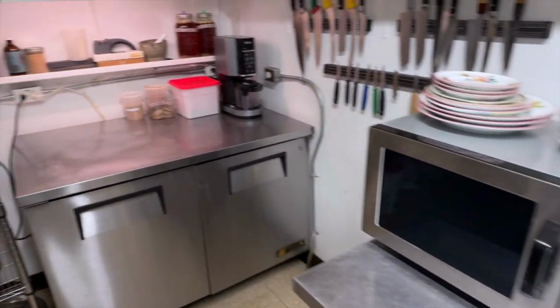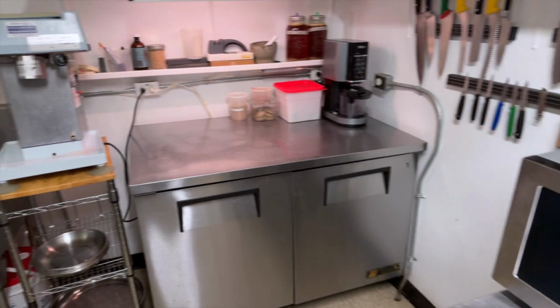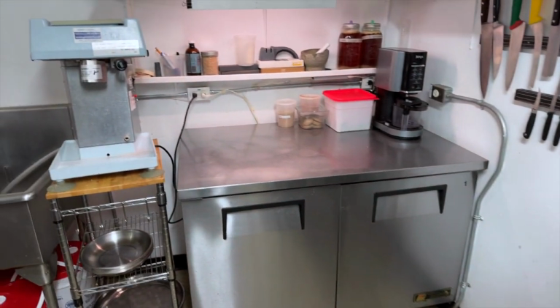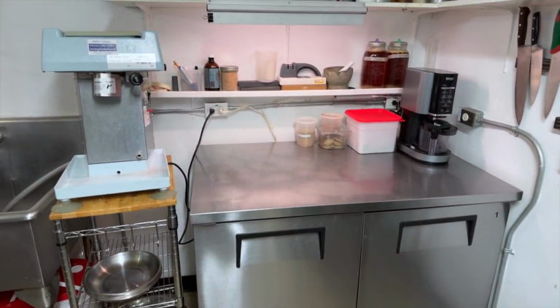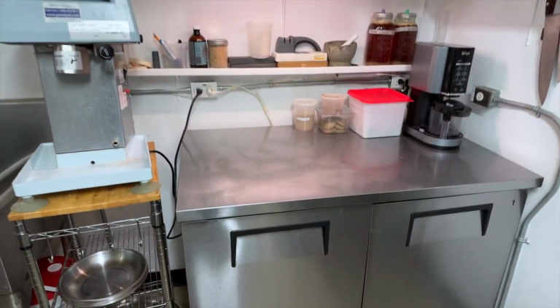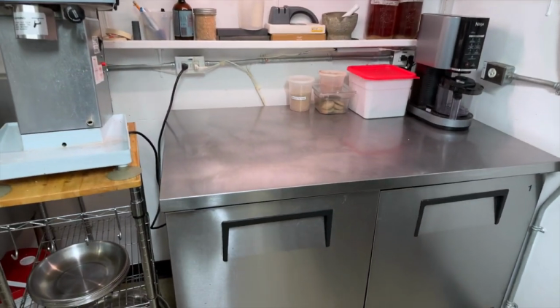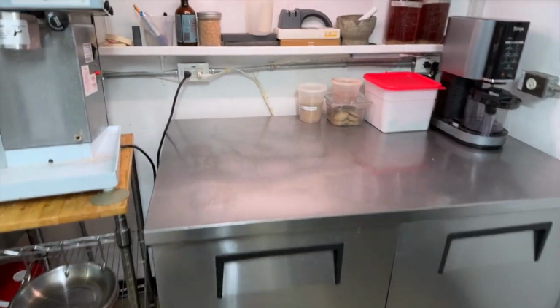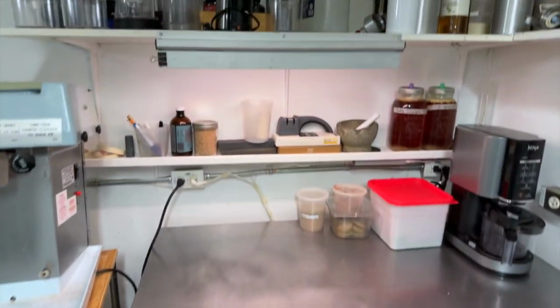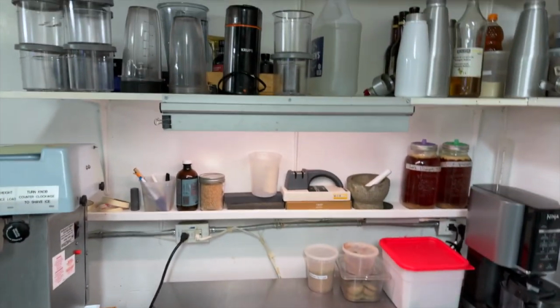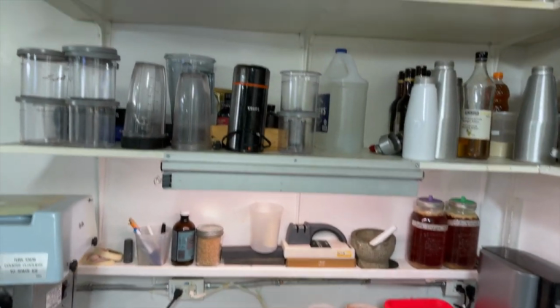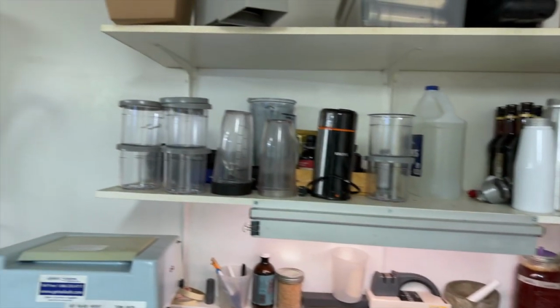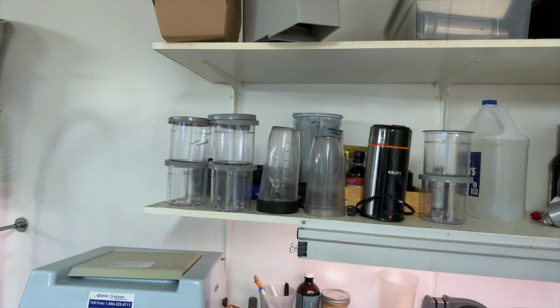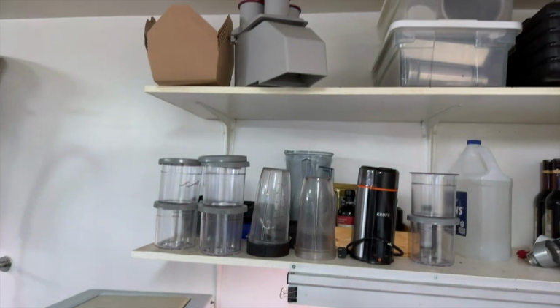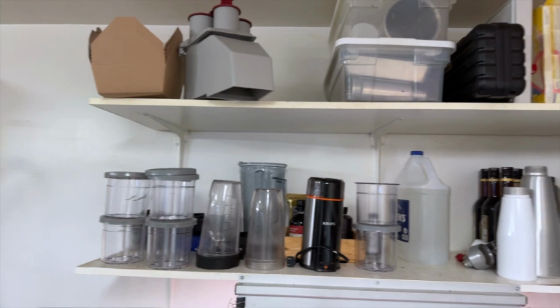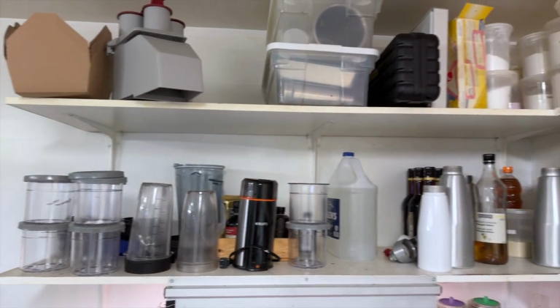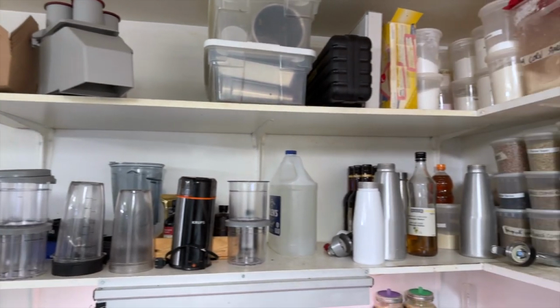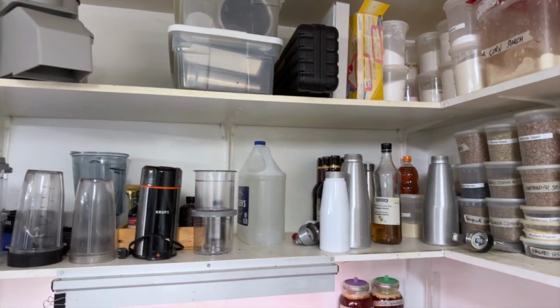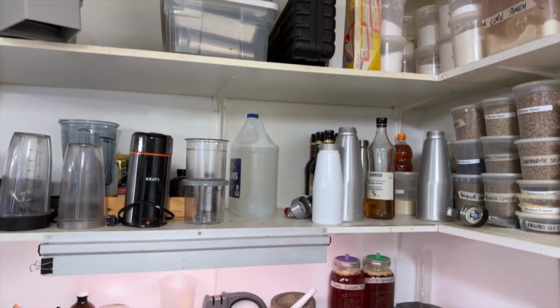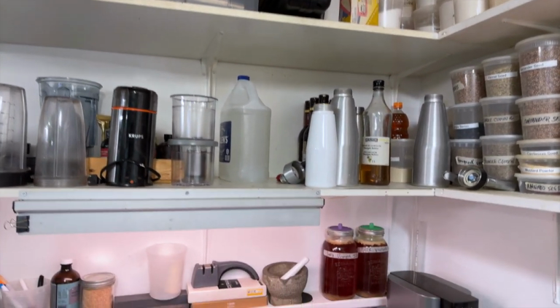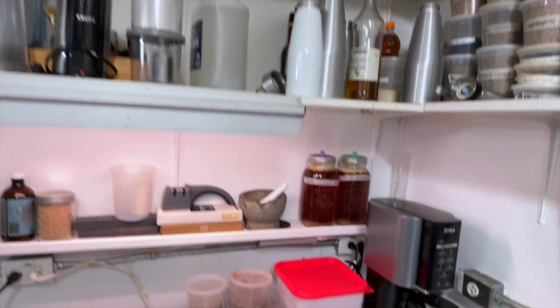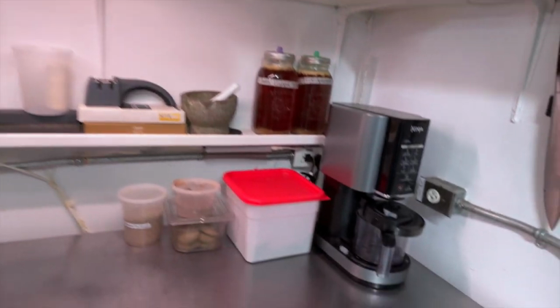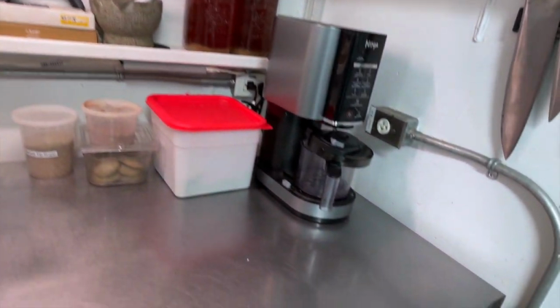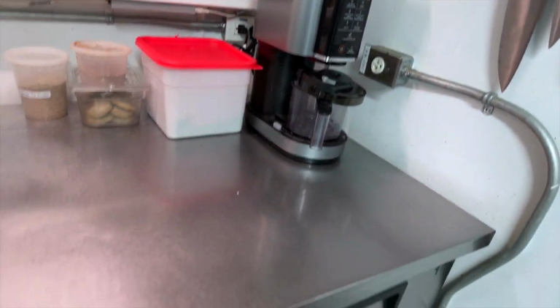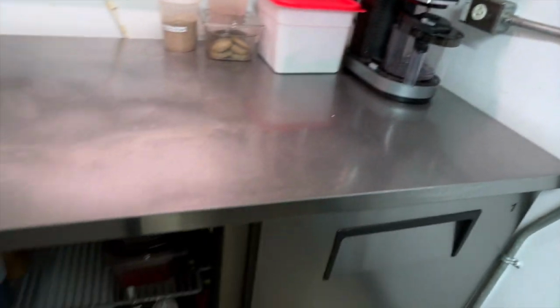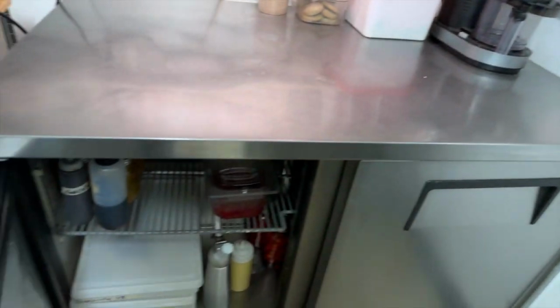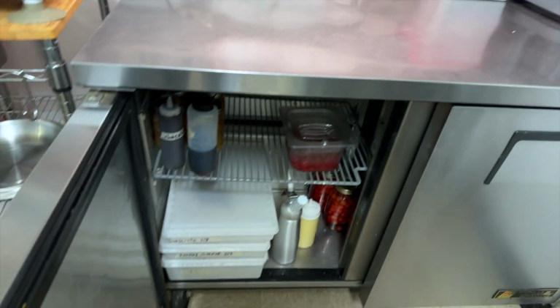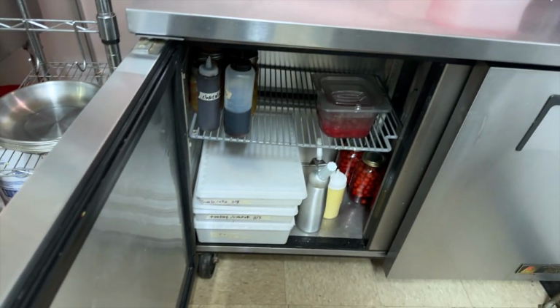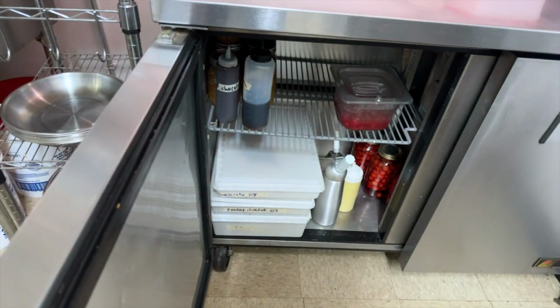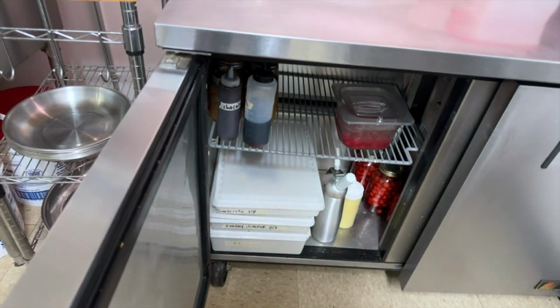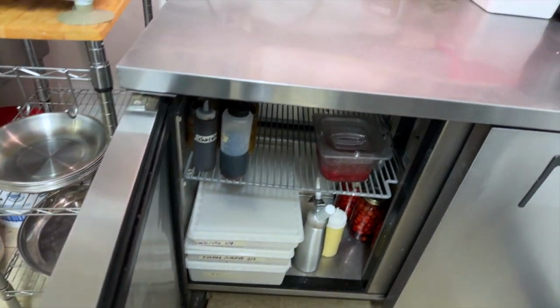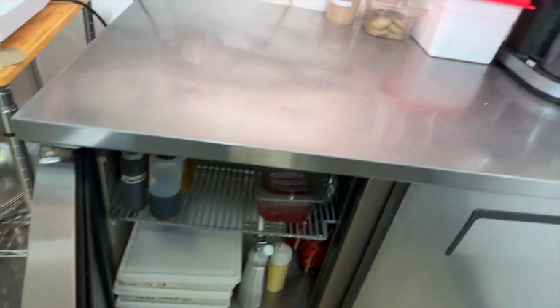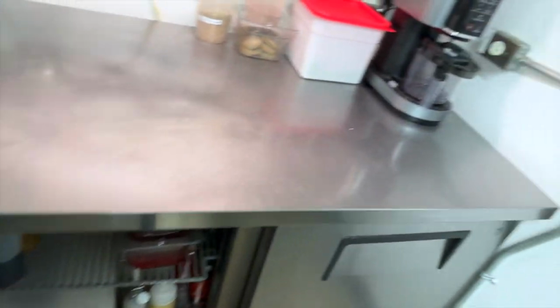There's also a microwave. Moving to the area where we do desserts — we have a little dessert fridge here and containers with attachments for all the equipment. All the desserts are nicely stored away in containers and labeled.